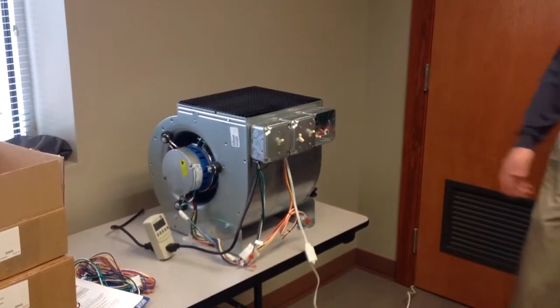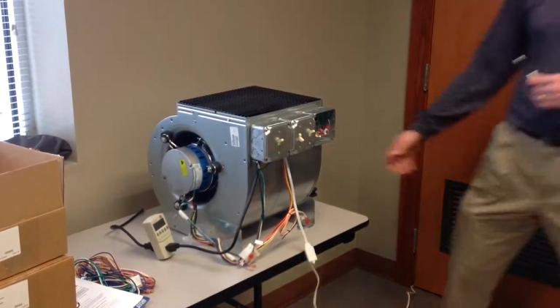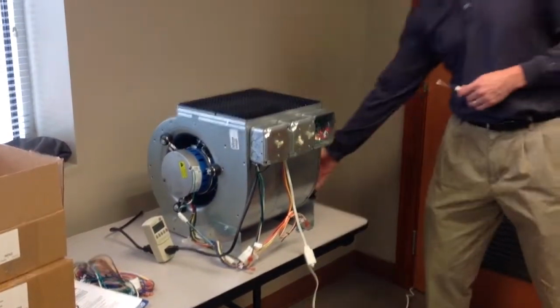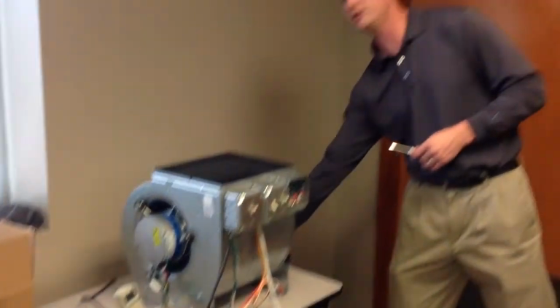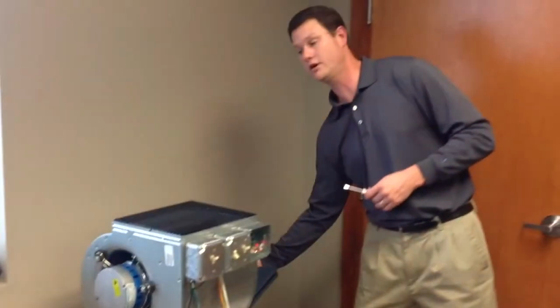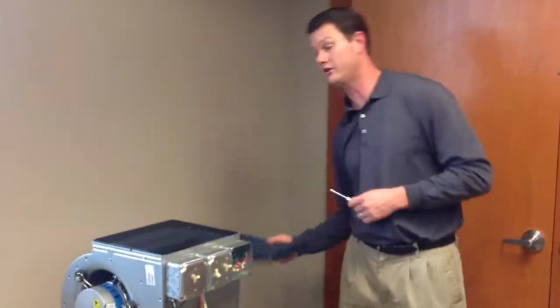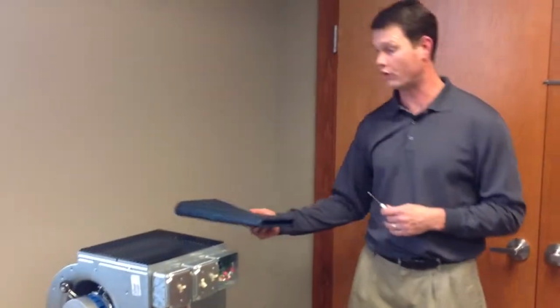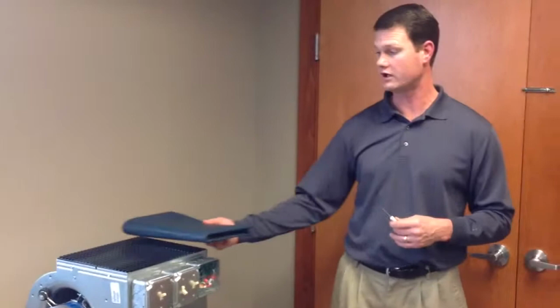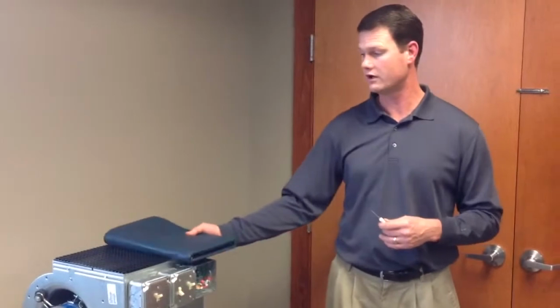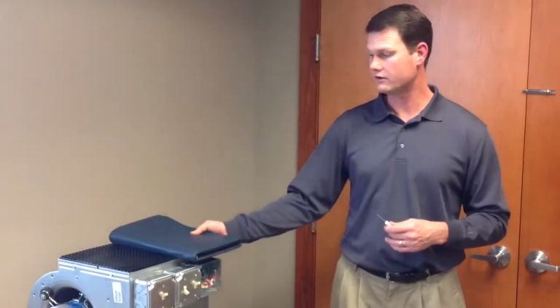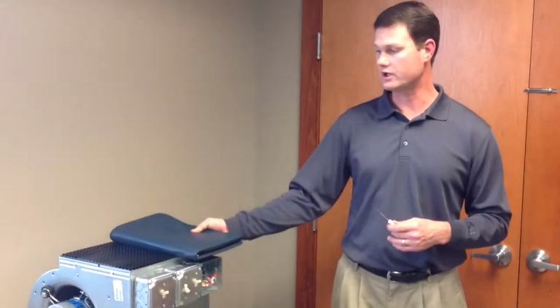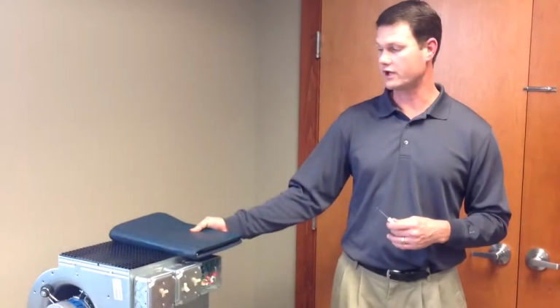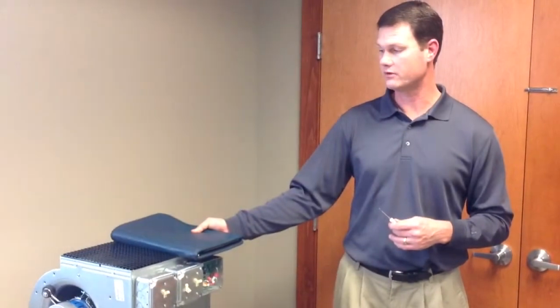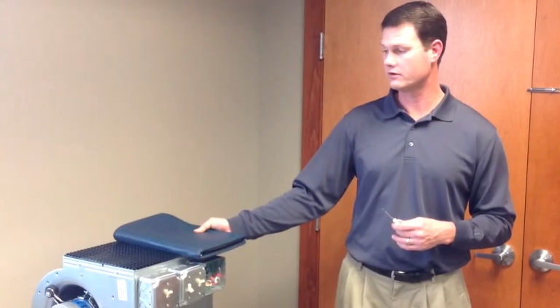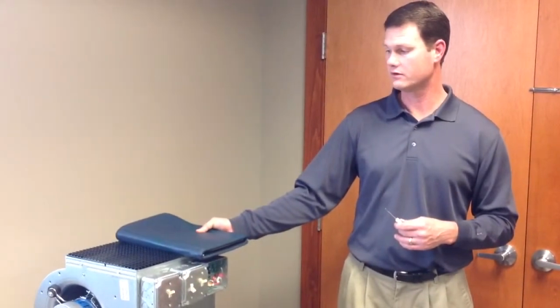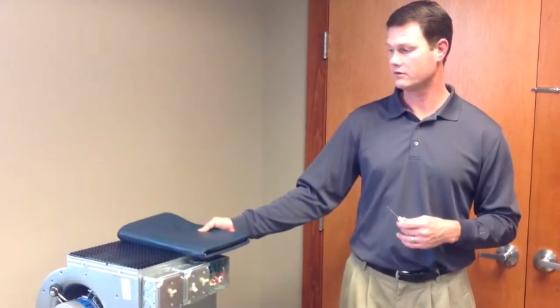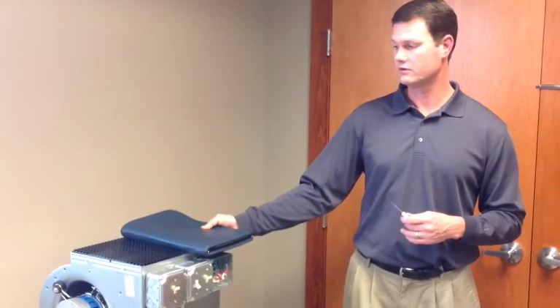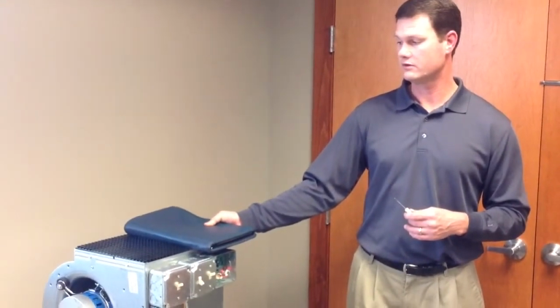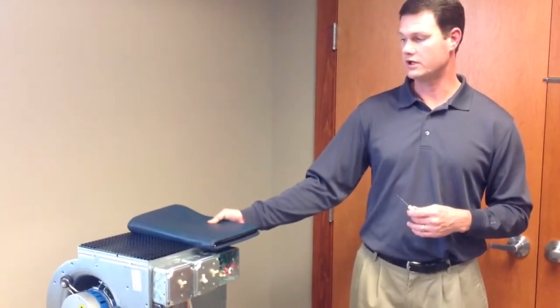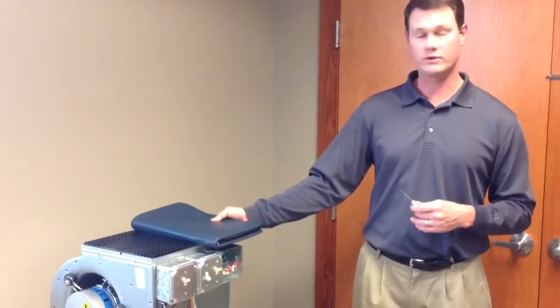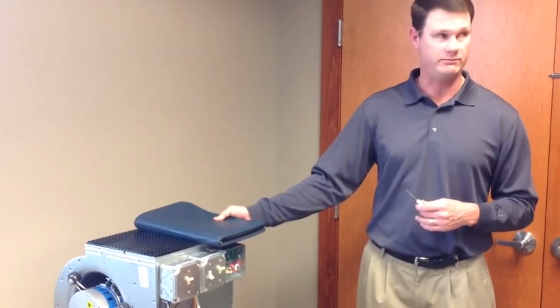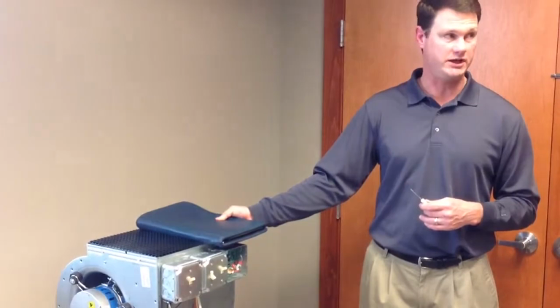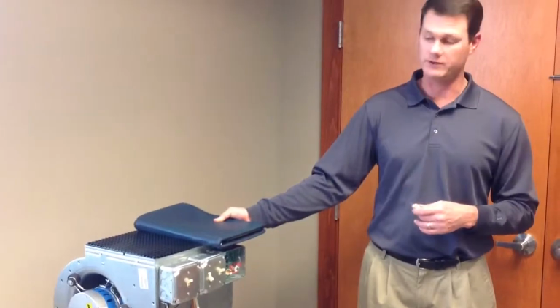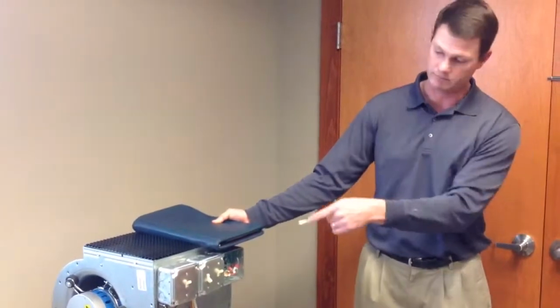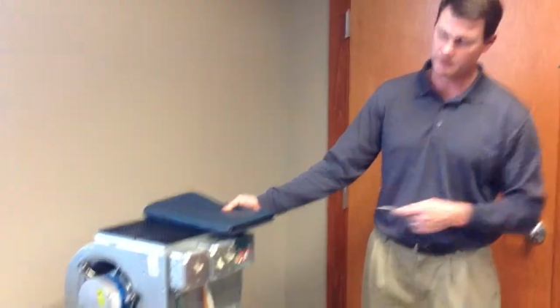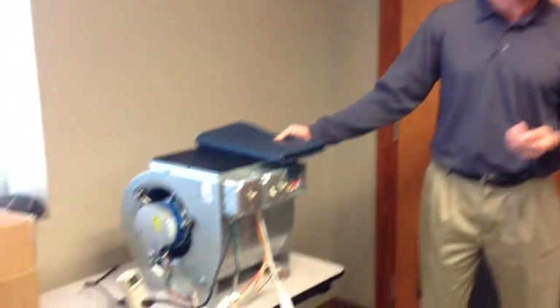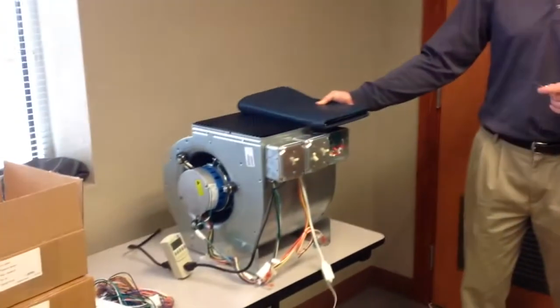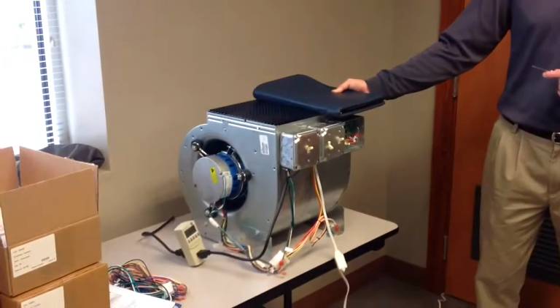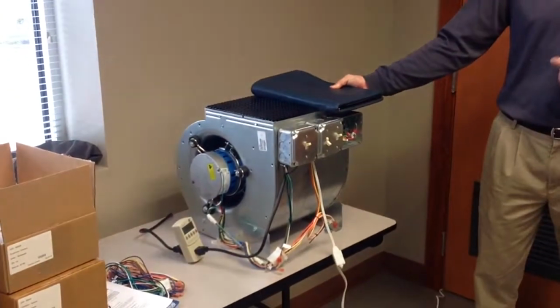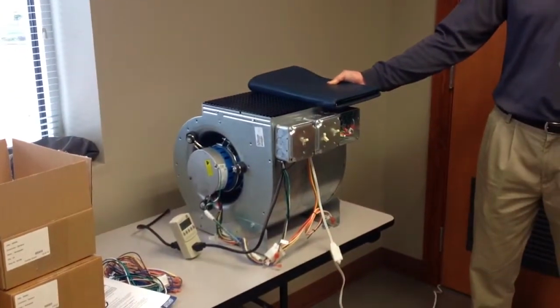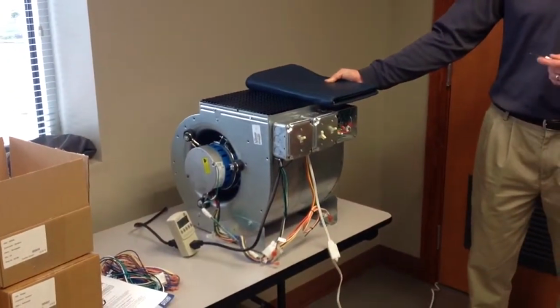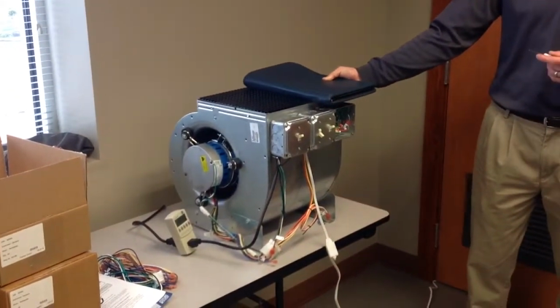So again, this is constant torque. So we cover it up — it's going to ramp up in RPM as well as energy usage, but it's going to provide the airflow.